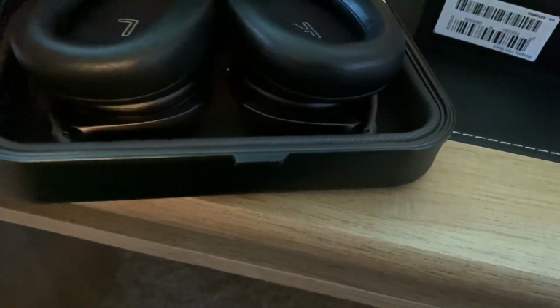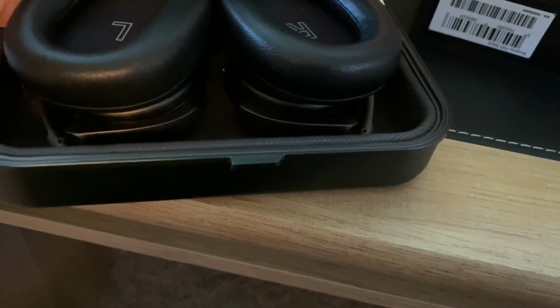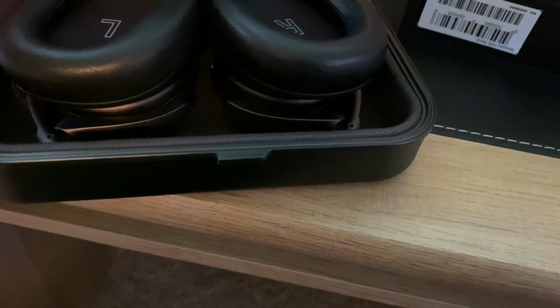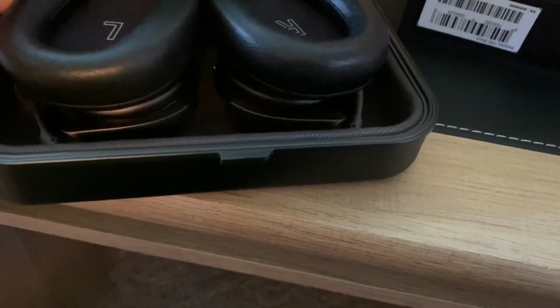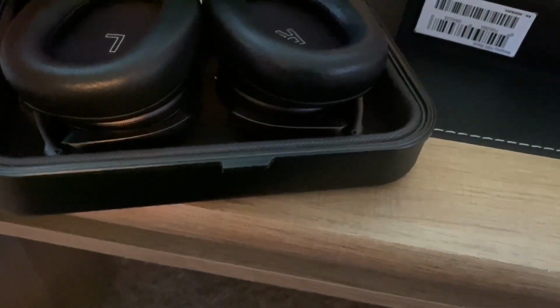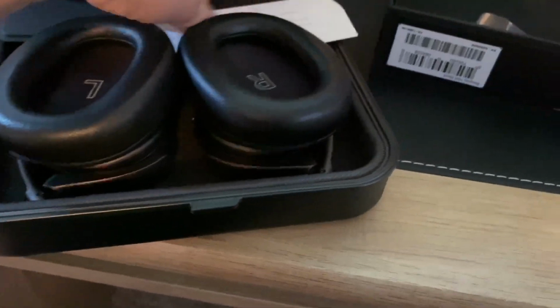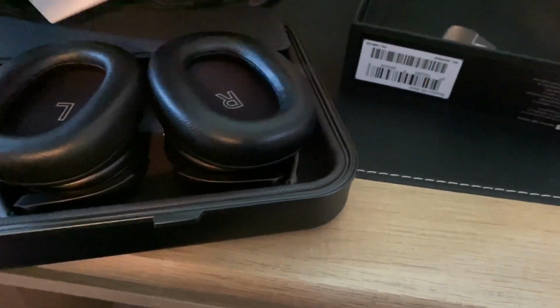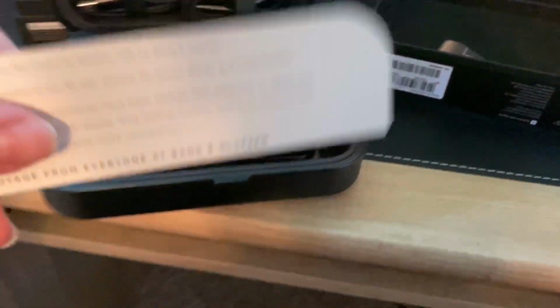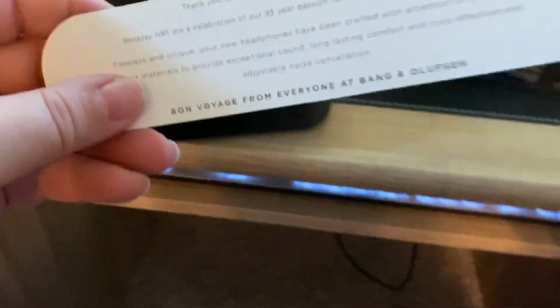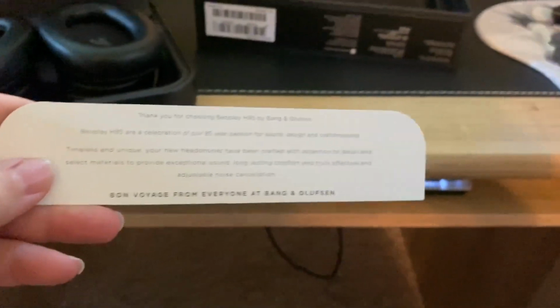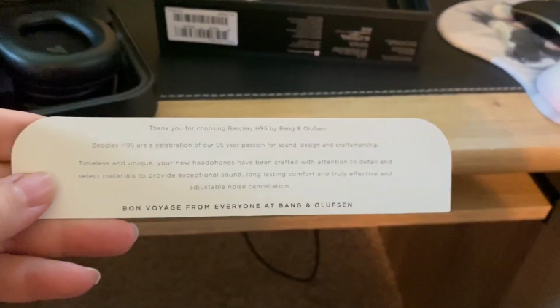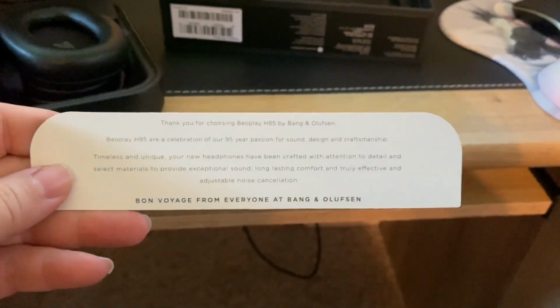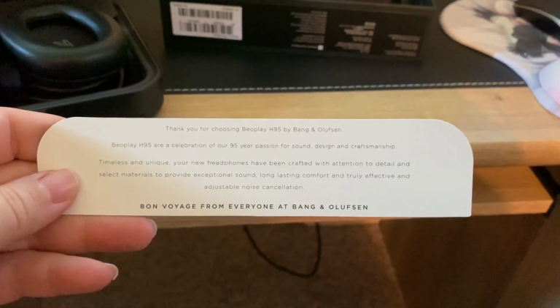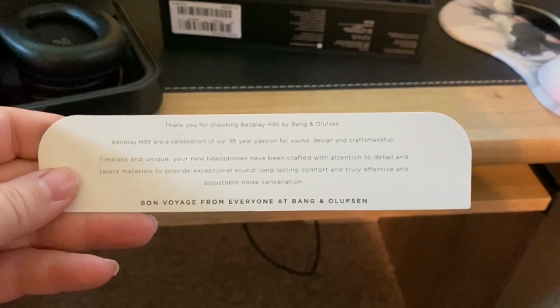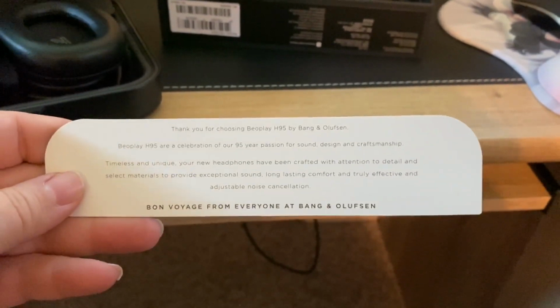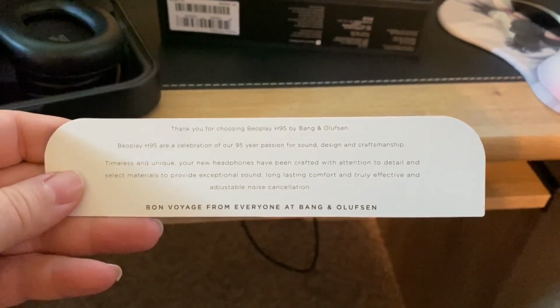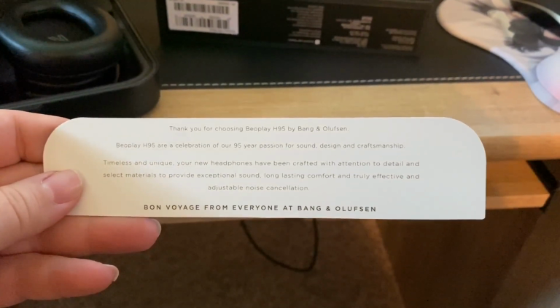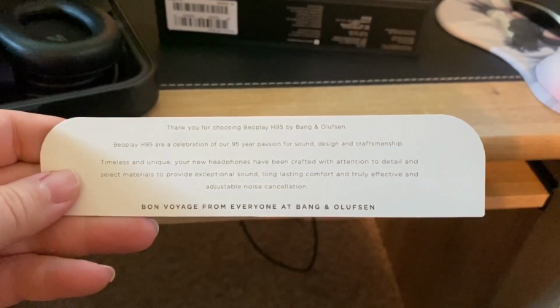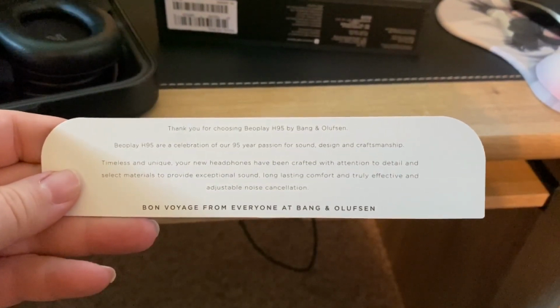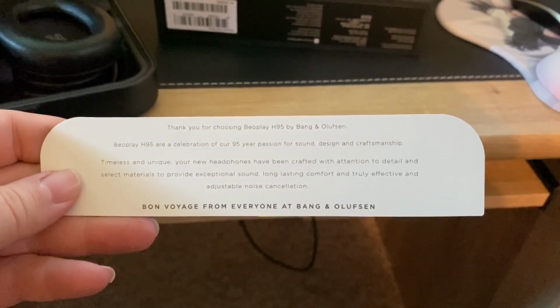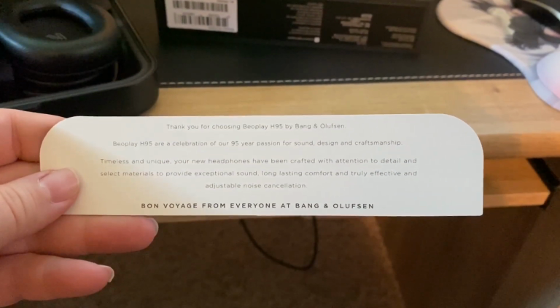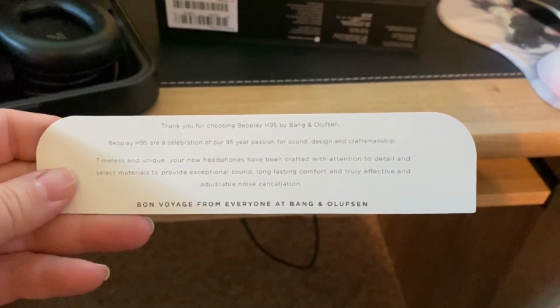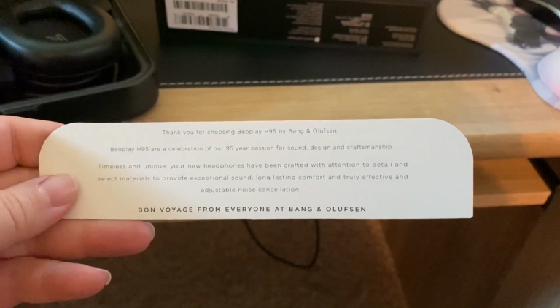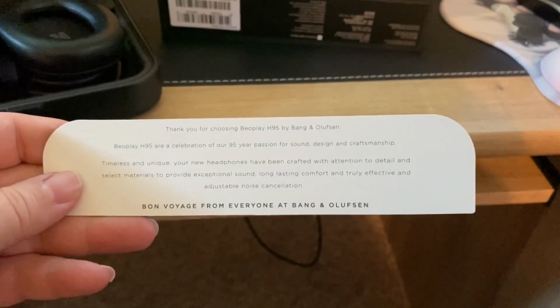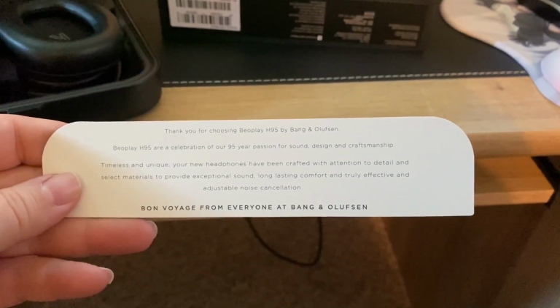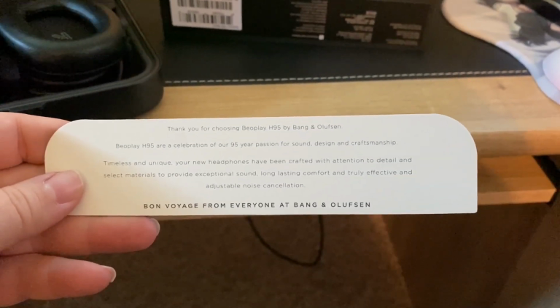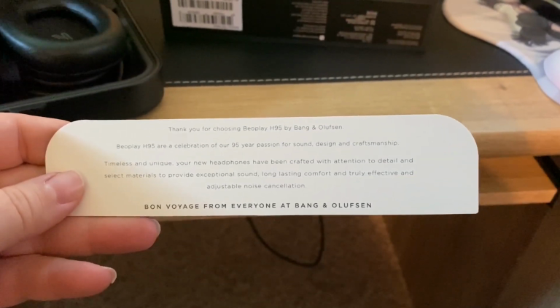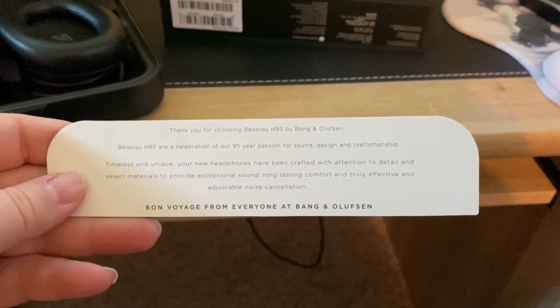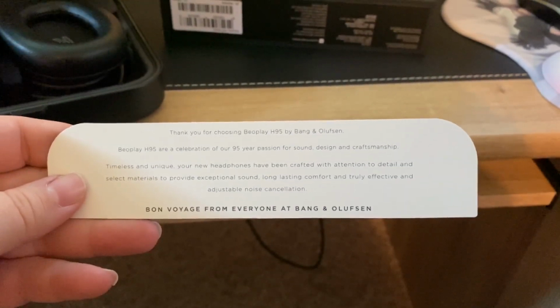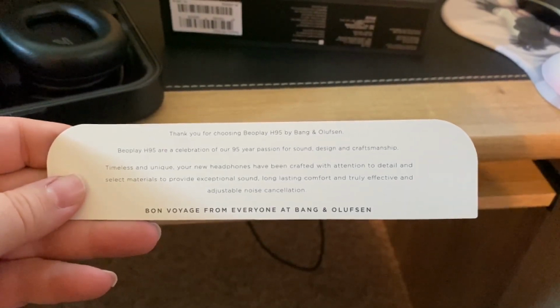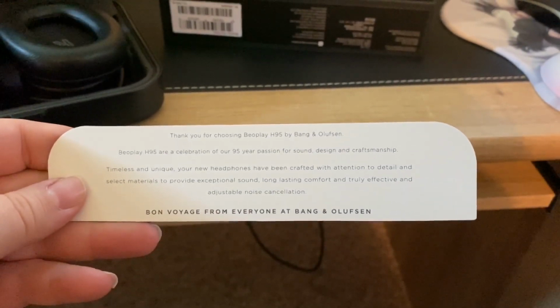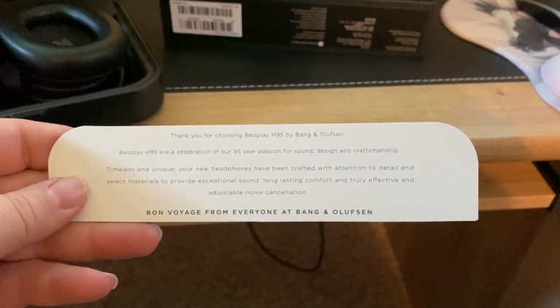And of course it's got this little card with it: "Thank you for choosing B.O. Play H95 by Bang & Olufsen — a celebration of our 95-year passion for sound, design, and craftsmanship."